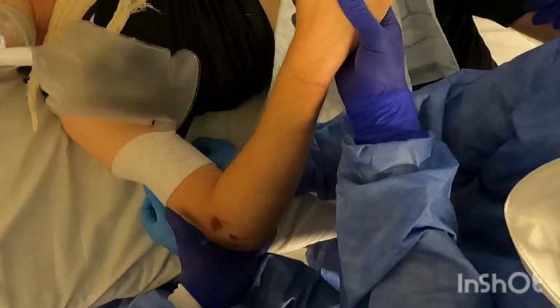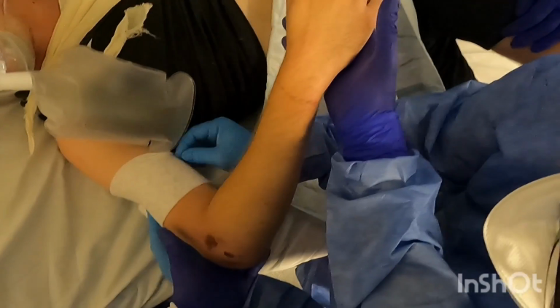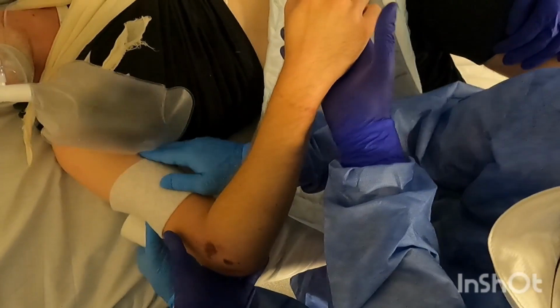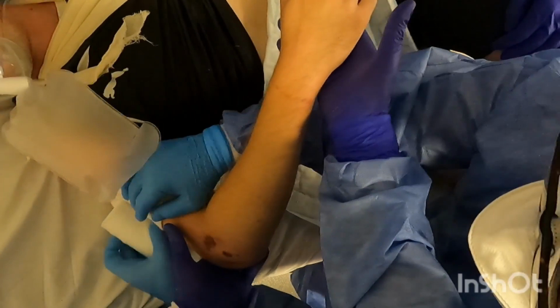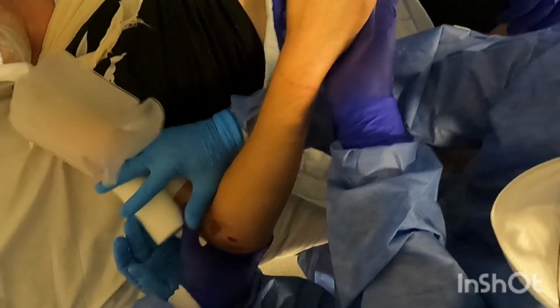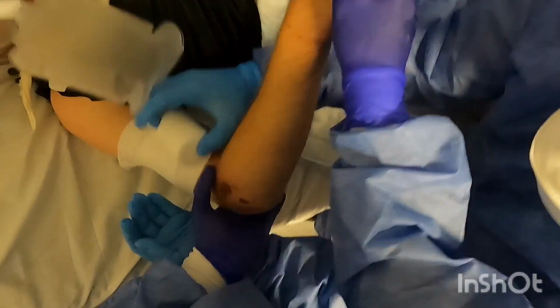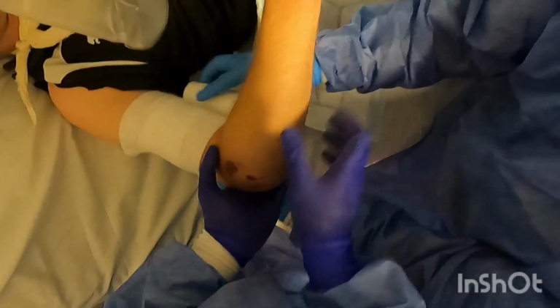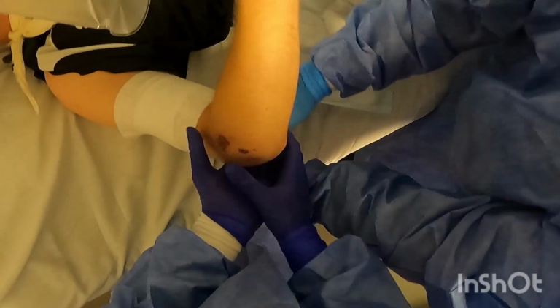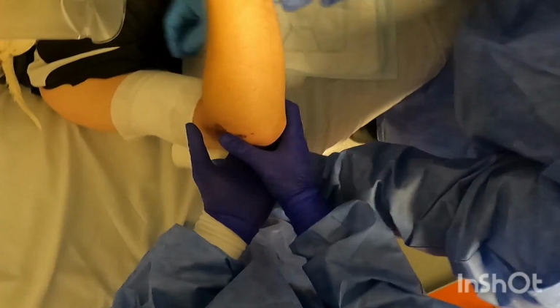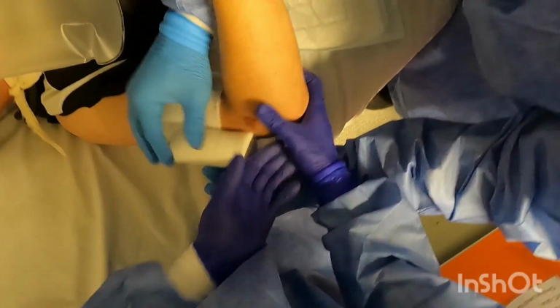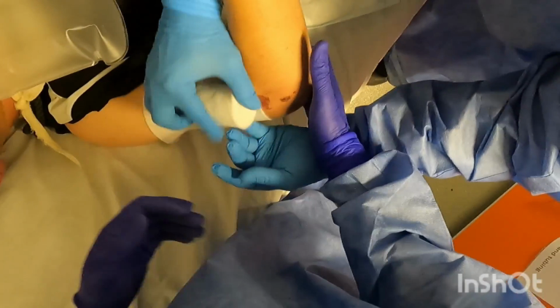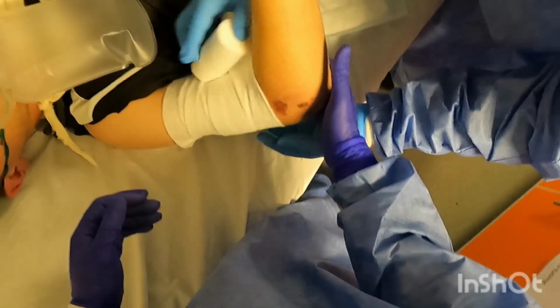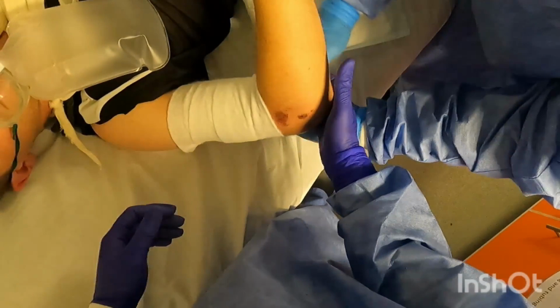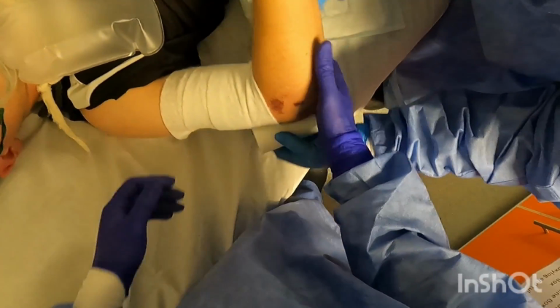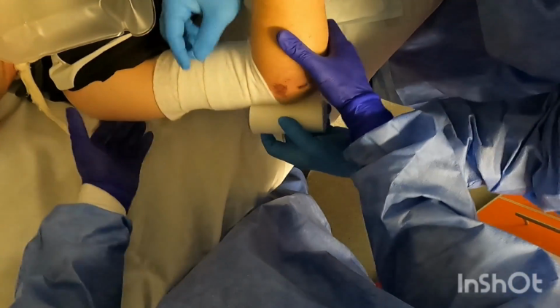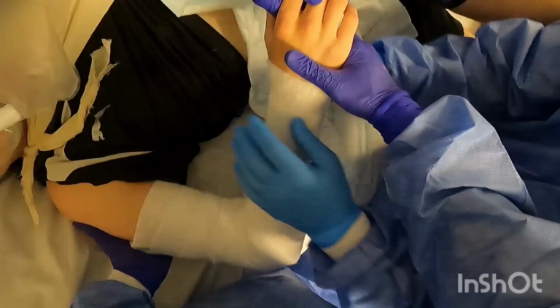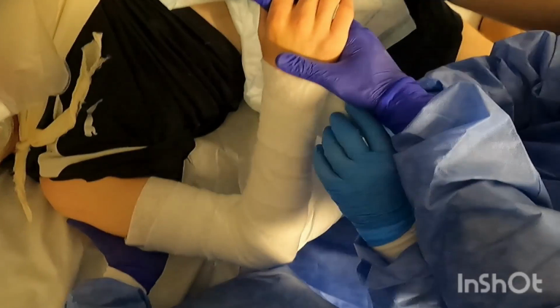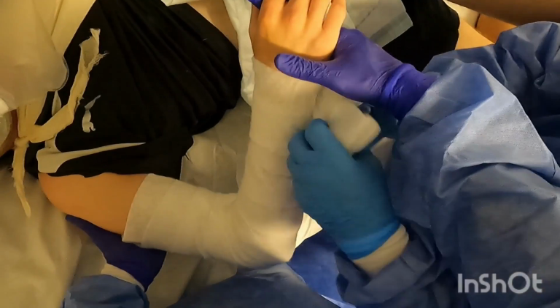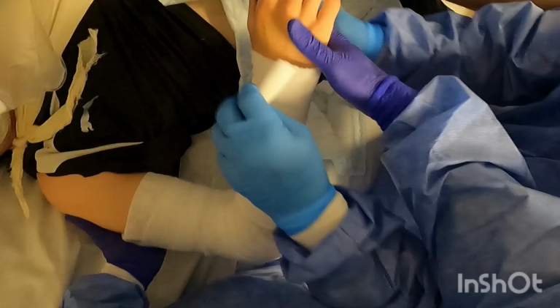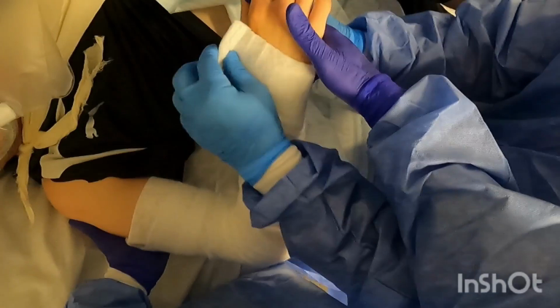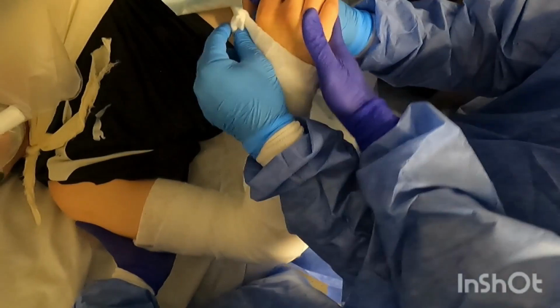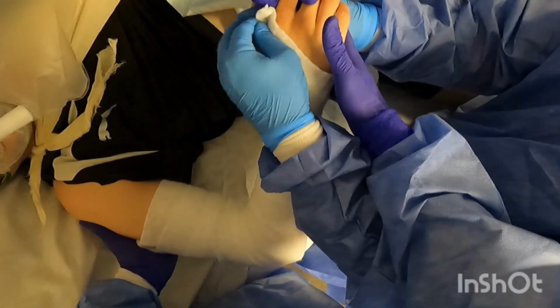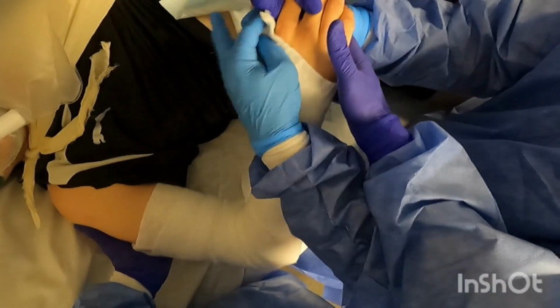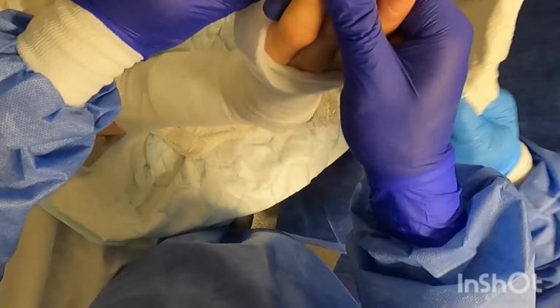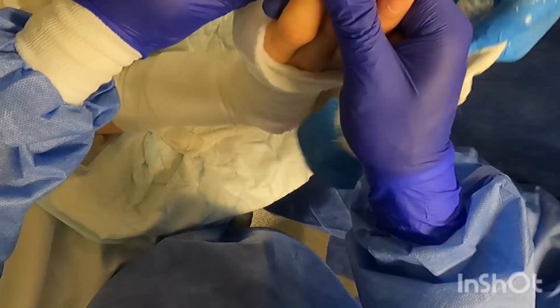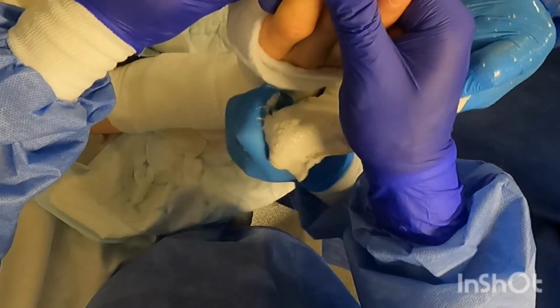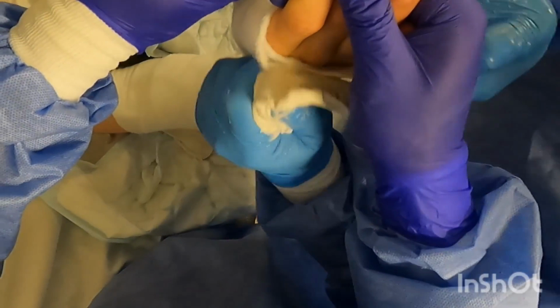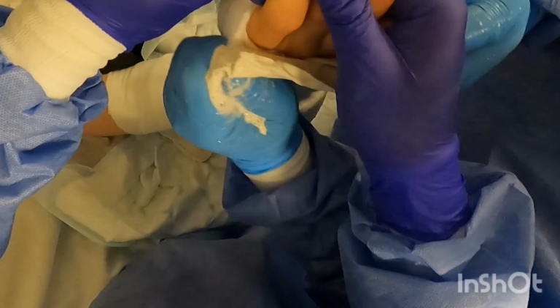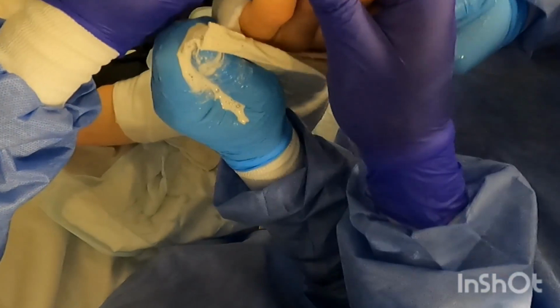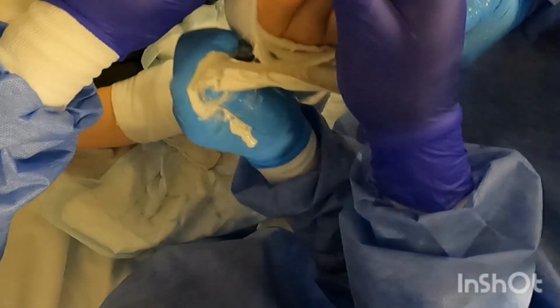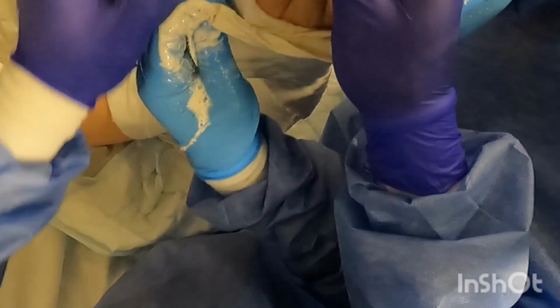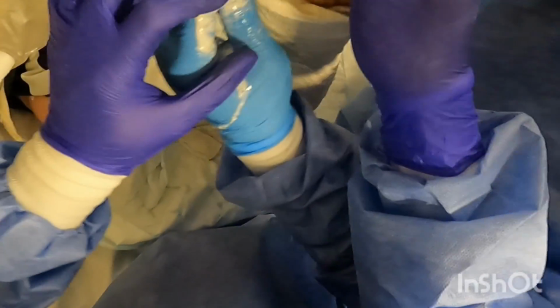Following the reduction manoeuvre, a high elbow back slab is then applied to temporarily splint the arm in 90 degrees of flexion with the position of the hand in neutral.